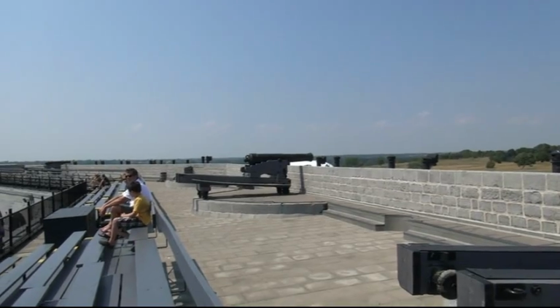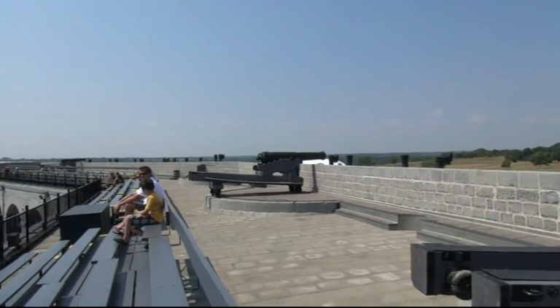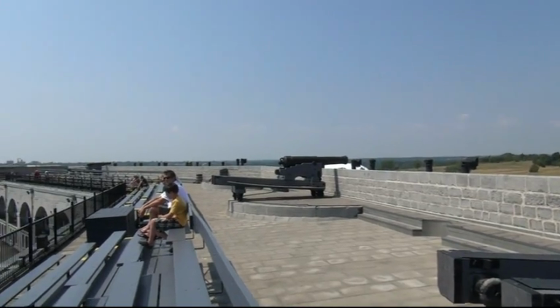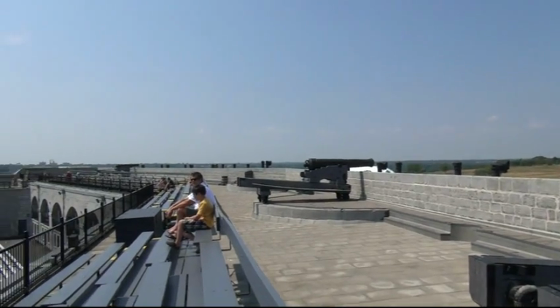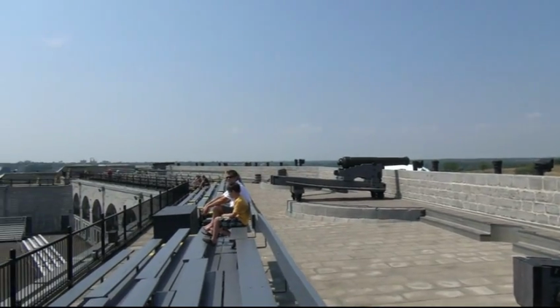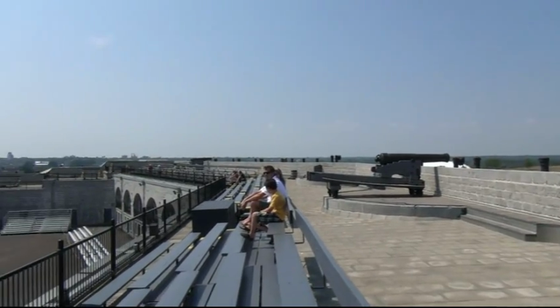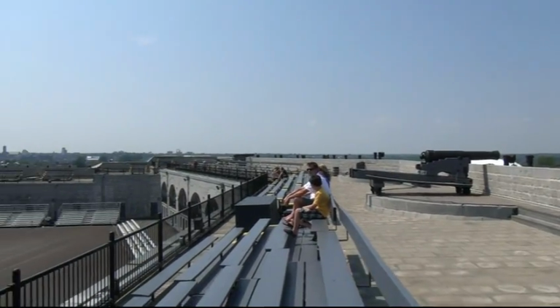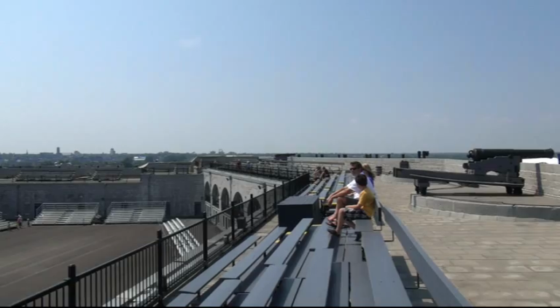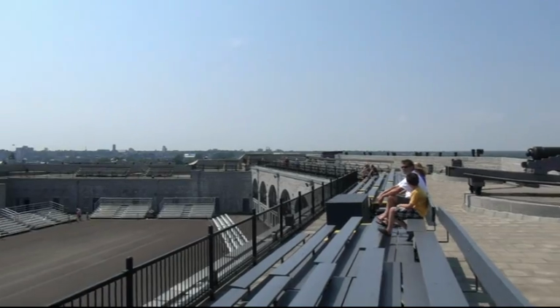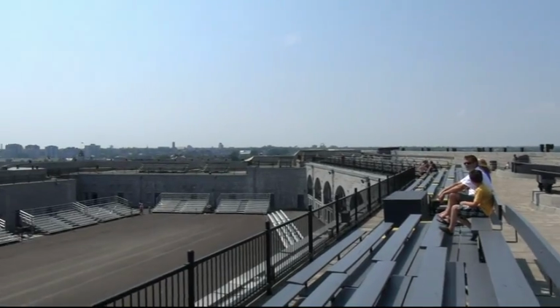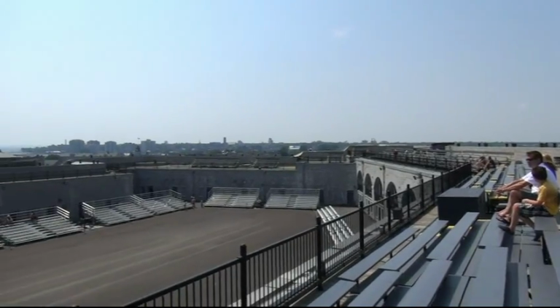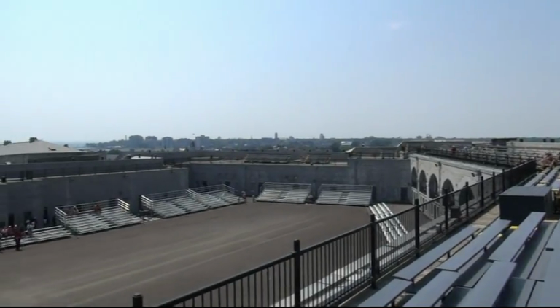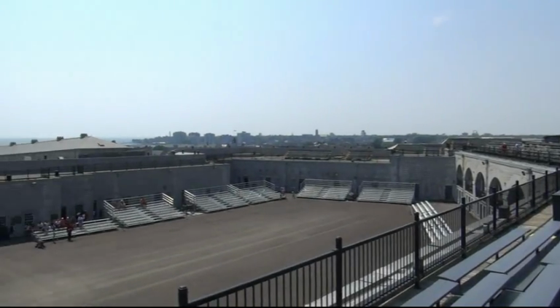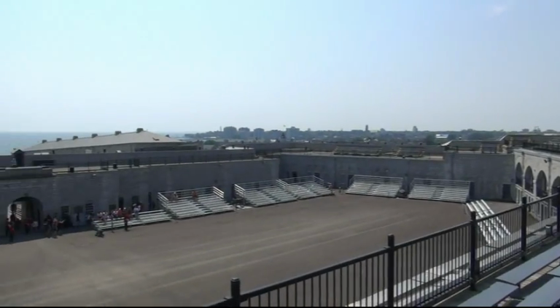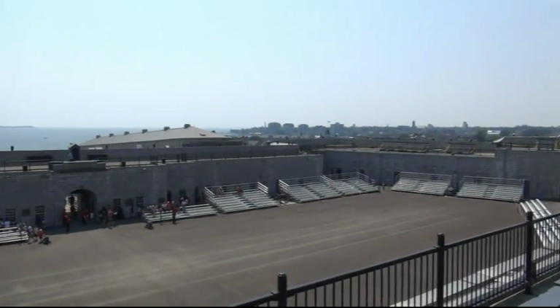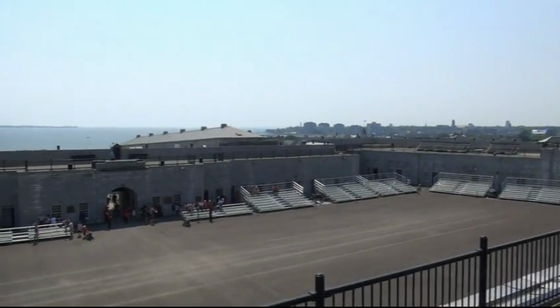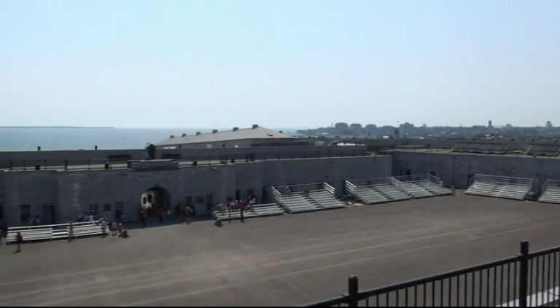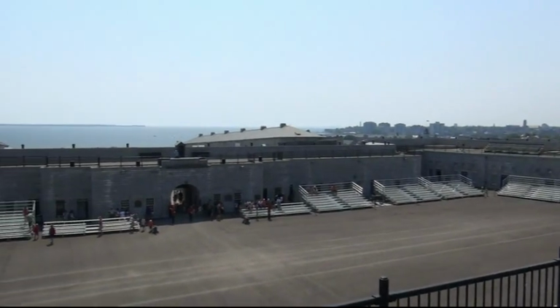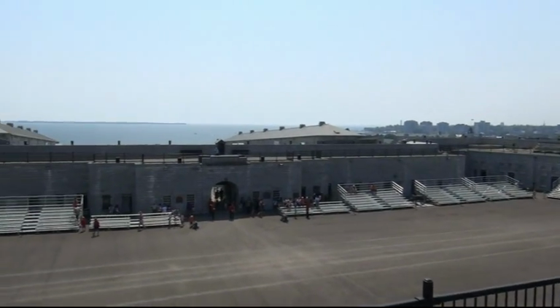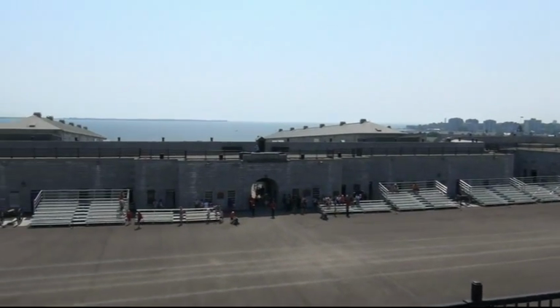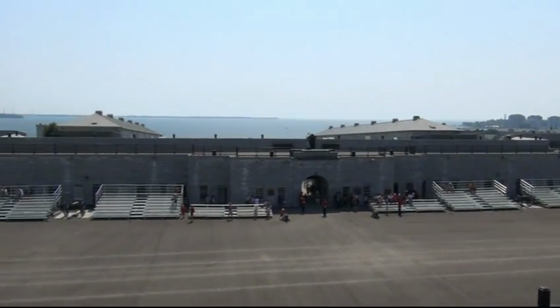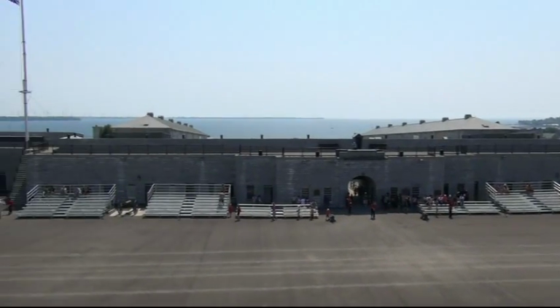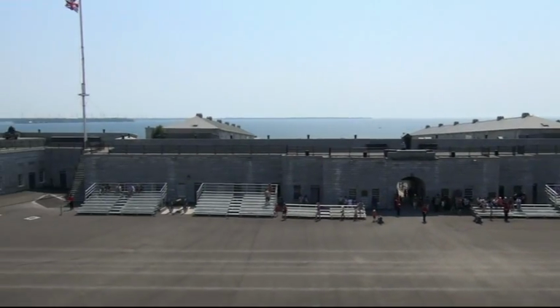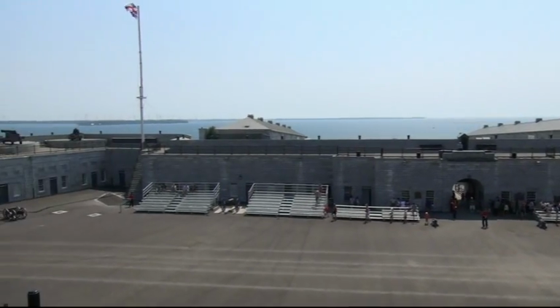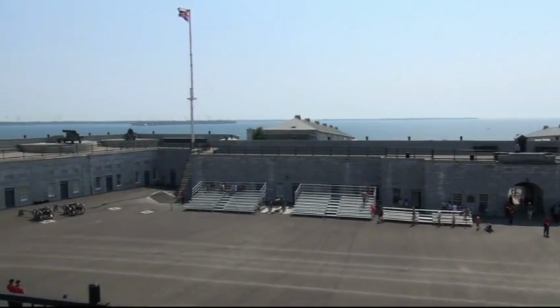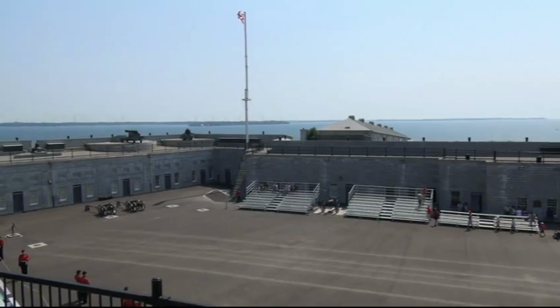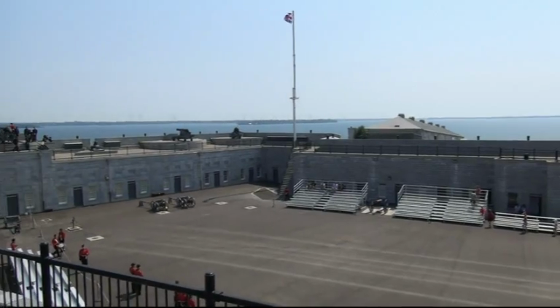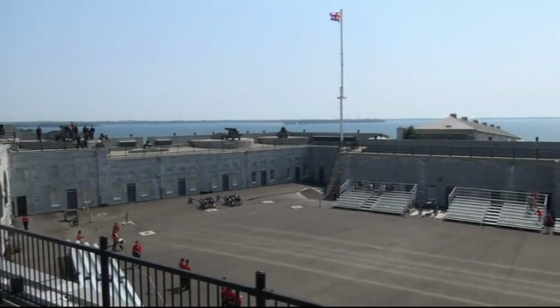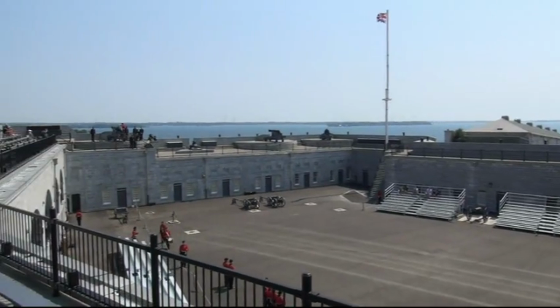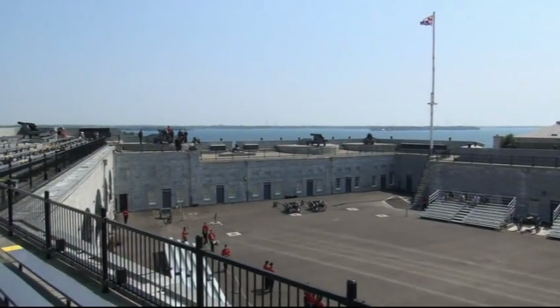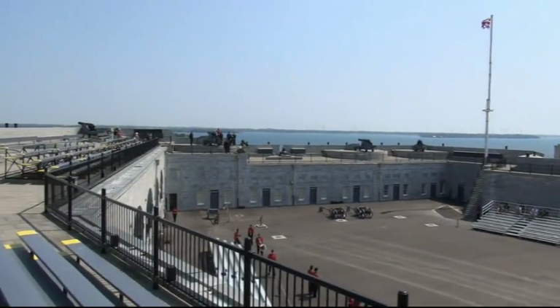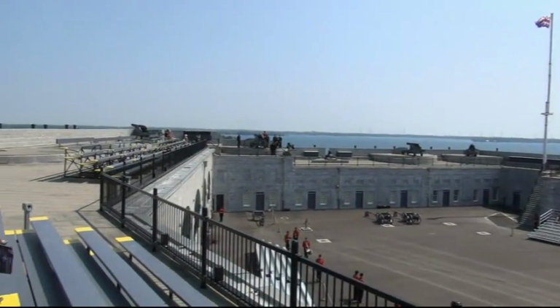Le phare a été construit pour que les États-Unis ne puissent pas venir prendre le contrôle du canal Rideau, sur lequel il y avait beaucoup de marchandises, car les États-Unis pouvaient venir attaquer le canal par le lac Ontario.